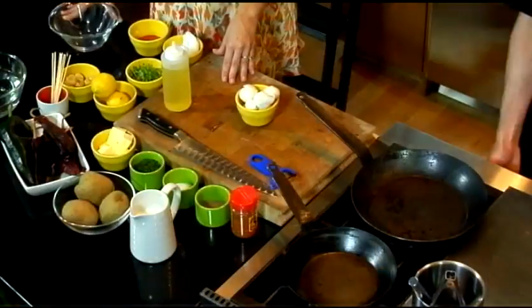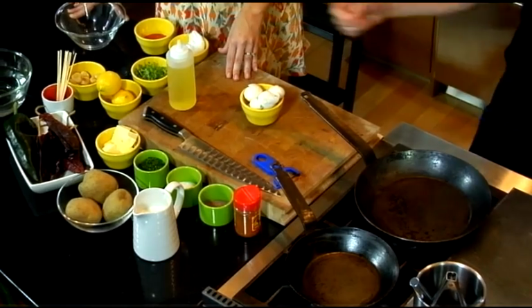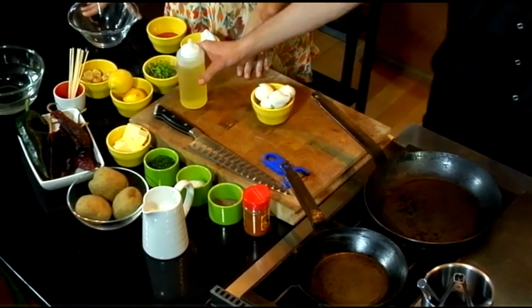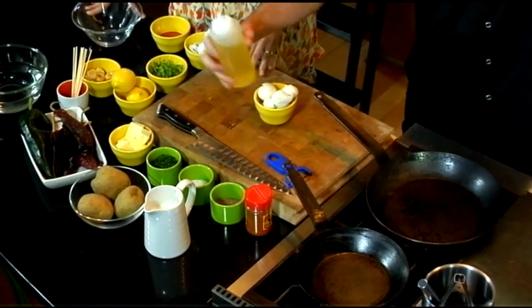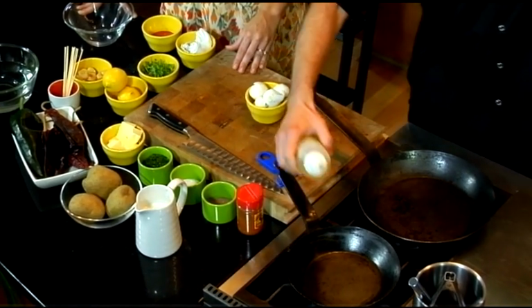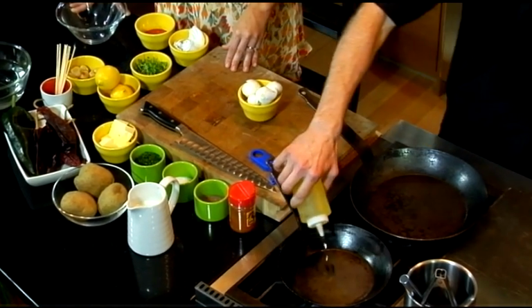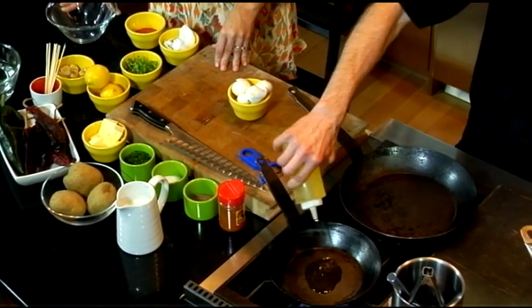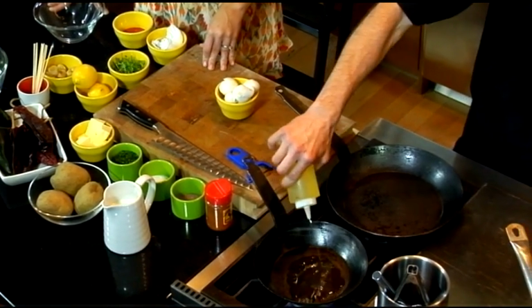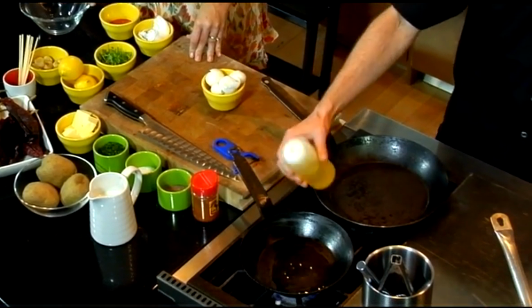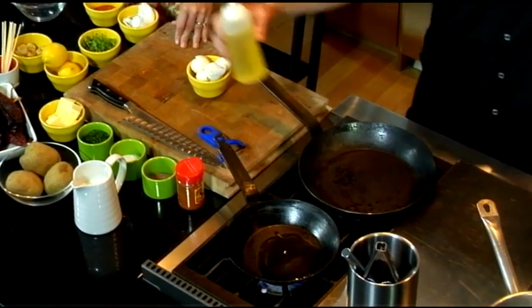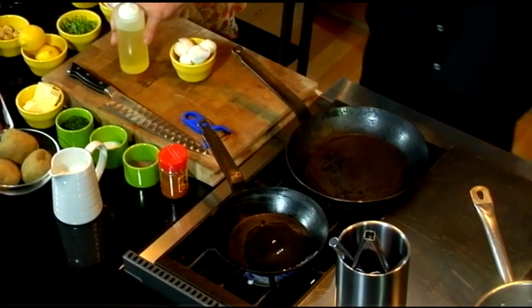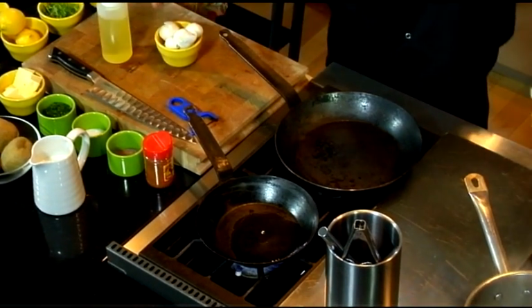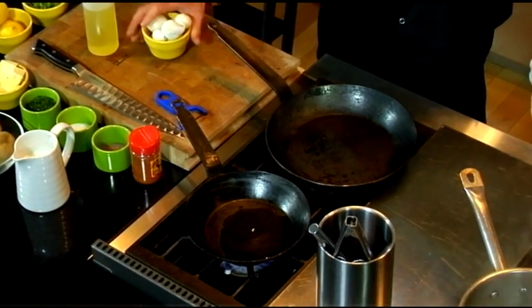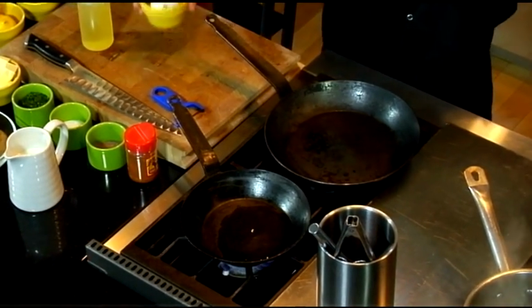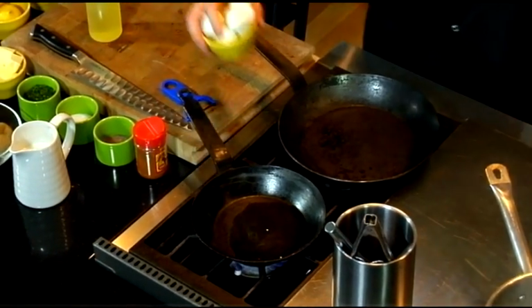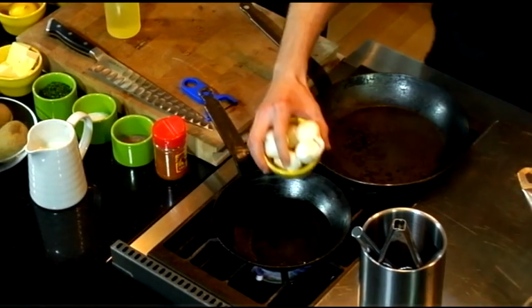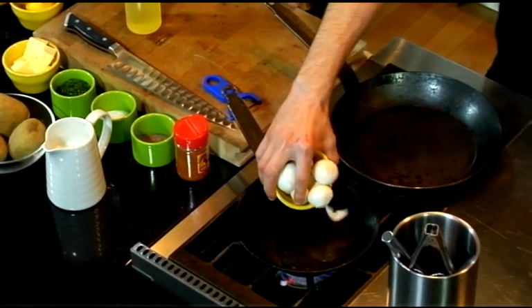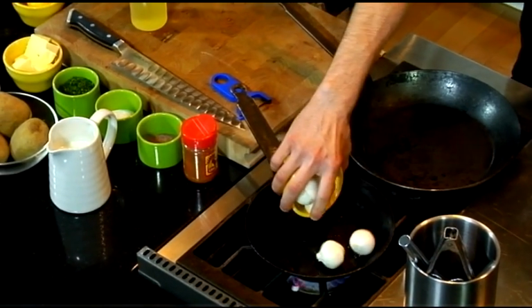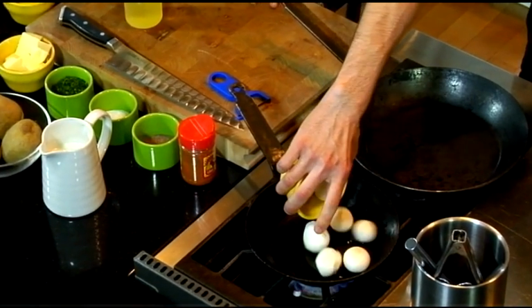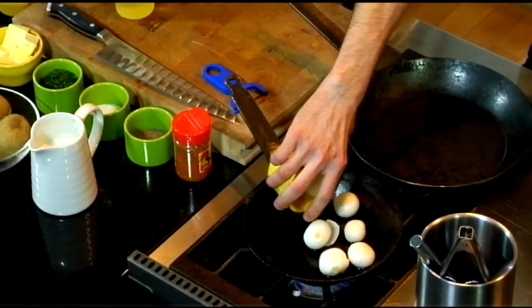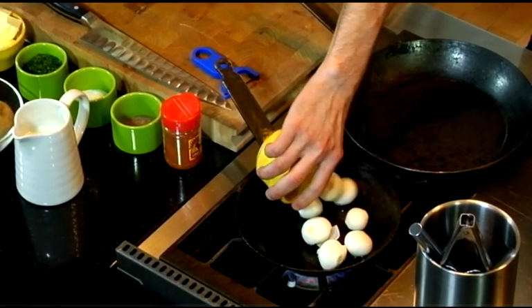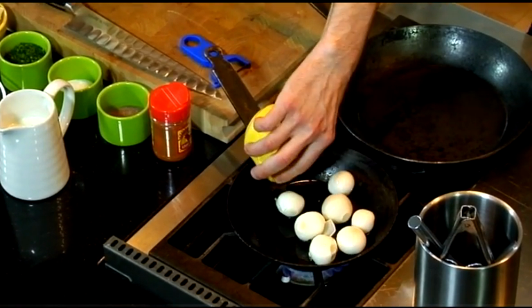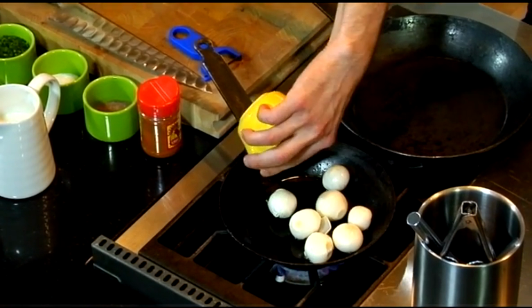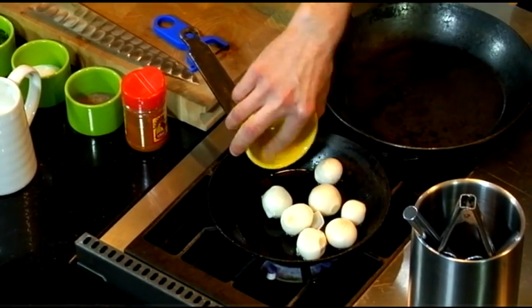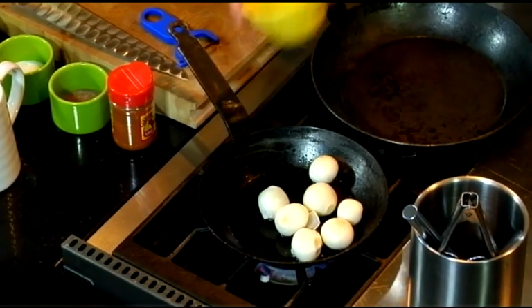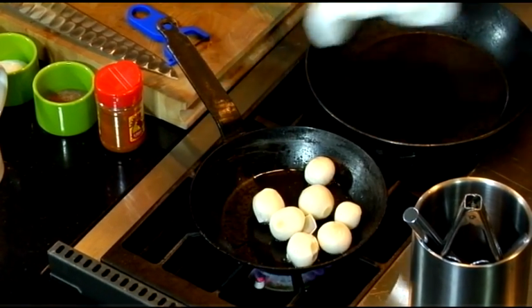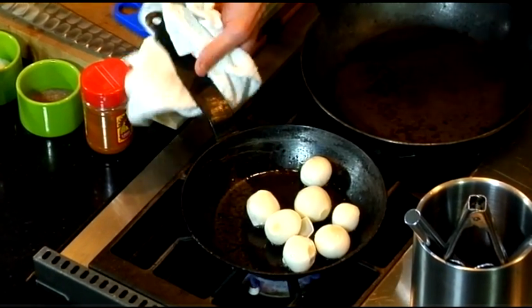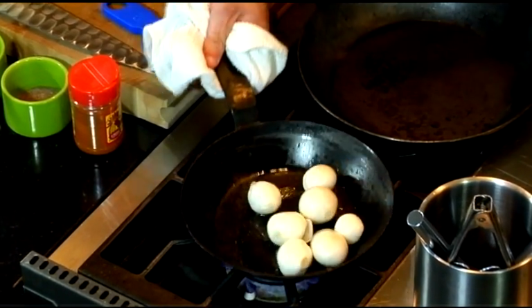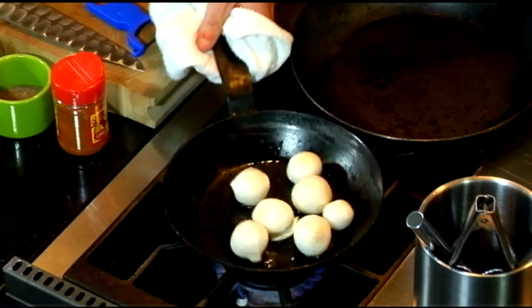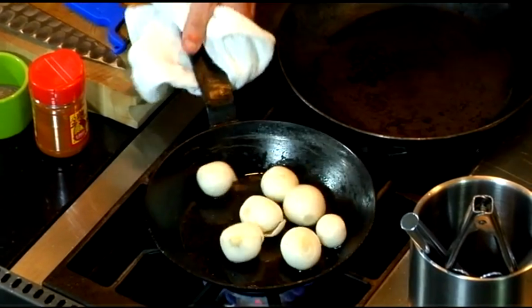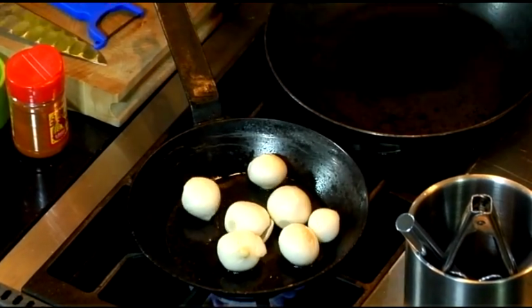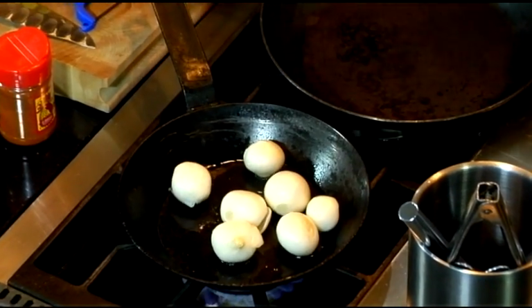We're going to cook some pearl onions. These are for the skewers. We're going to intermingle the octopus once it's cooked with pearl onions and poblano peppers. We're just going to lightly caramelize these — get some nice color on, nice and tender.